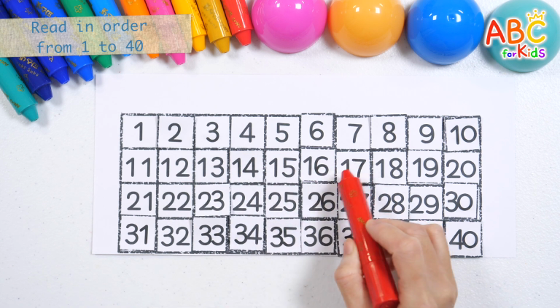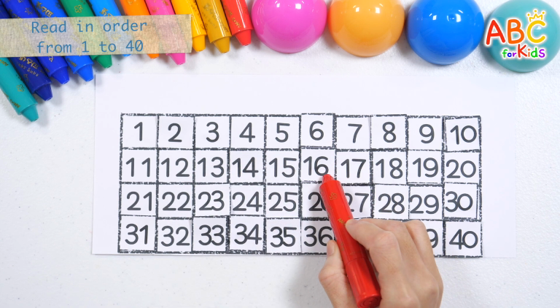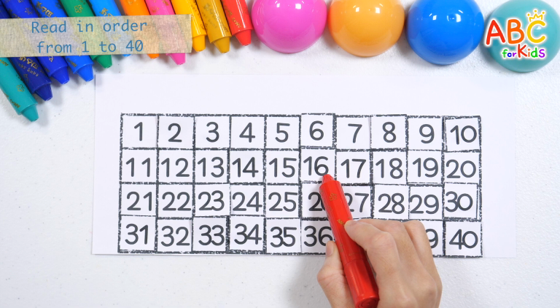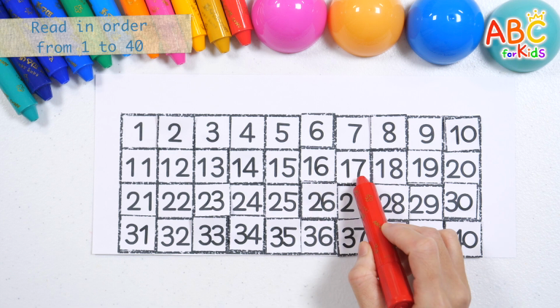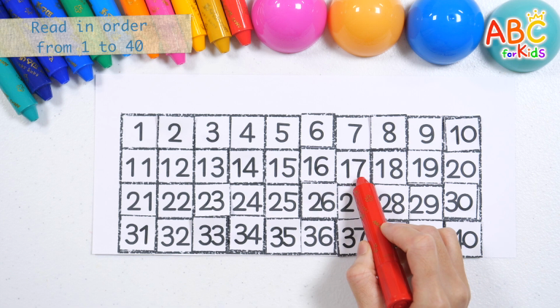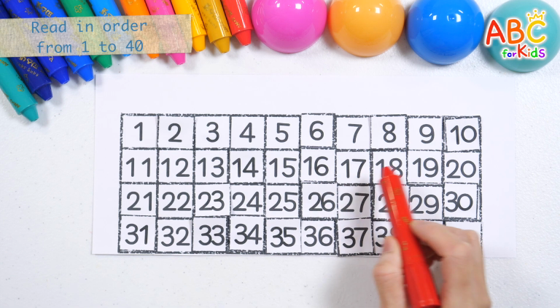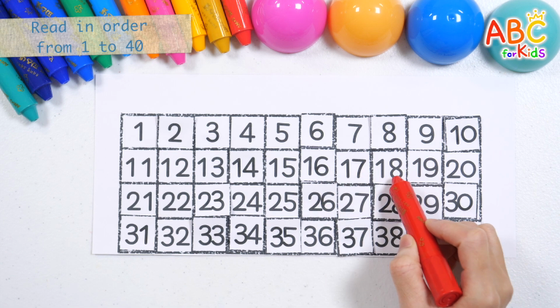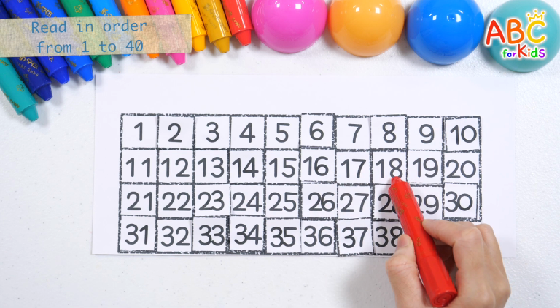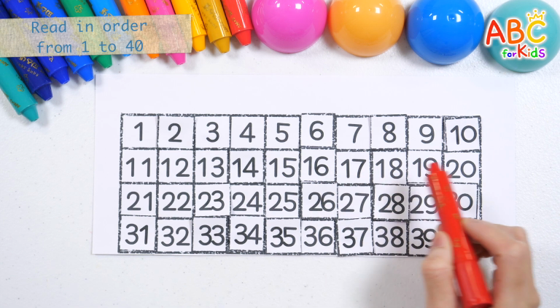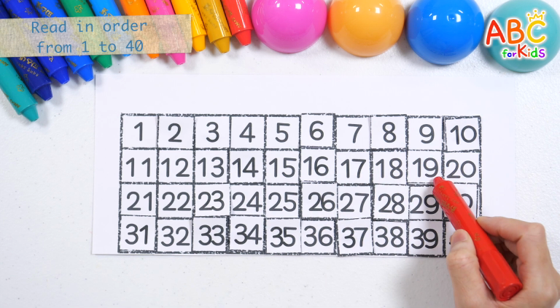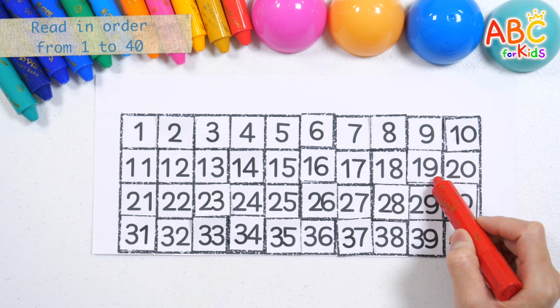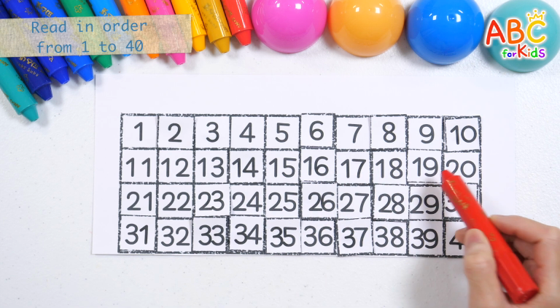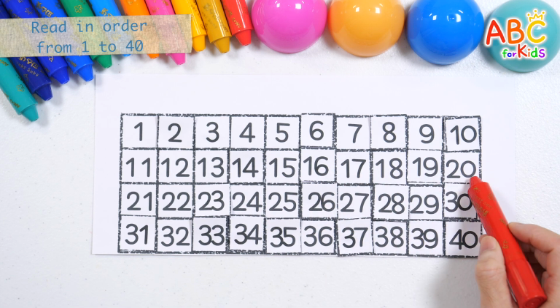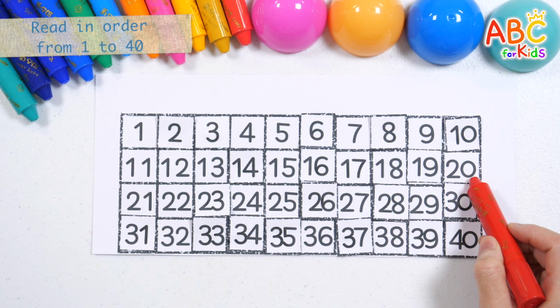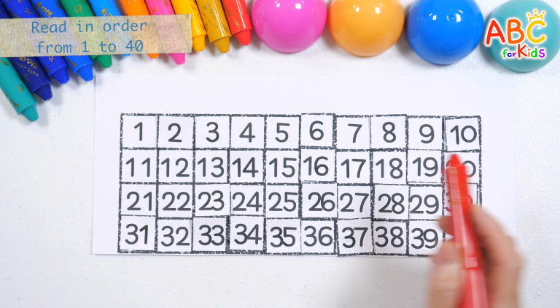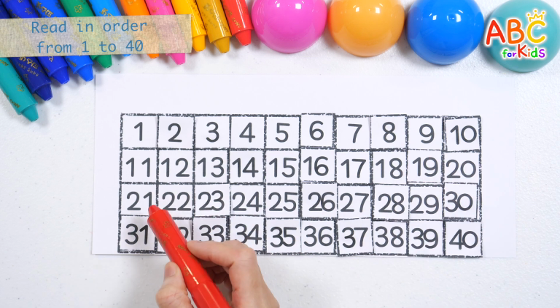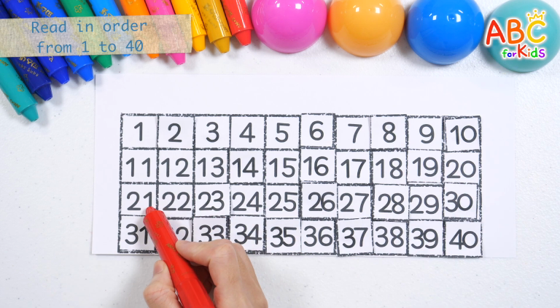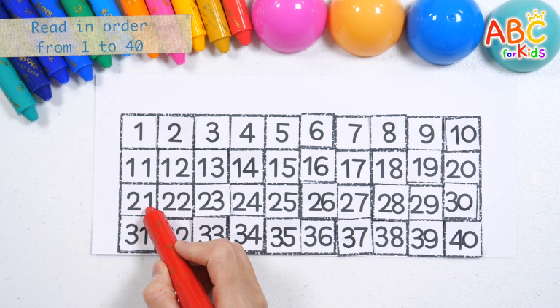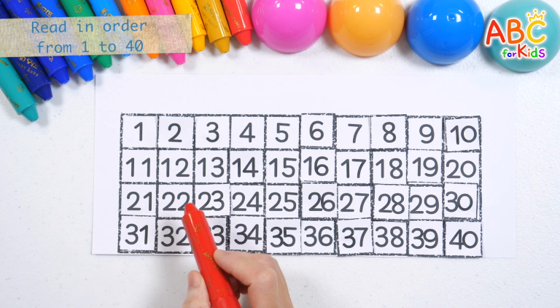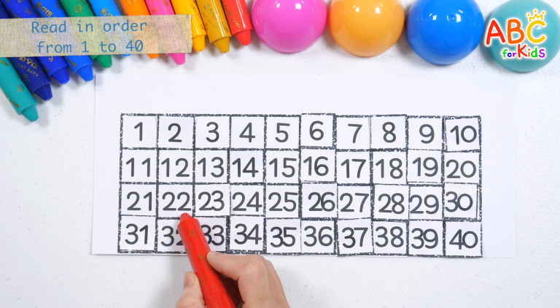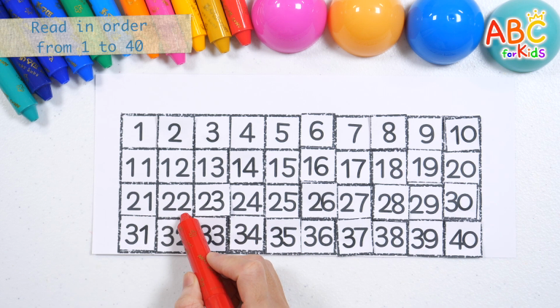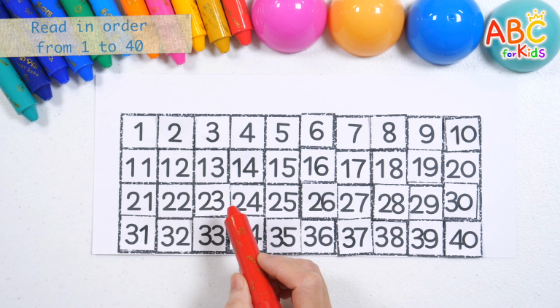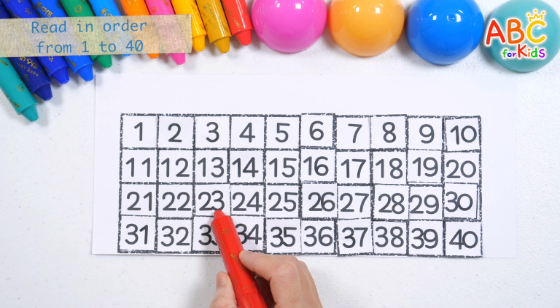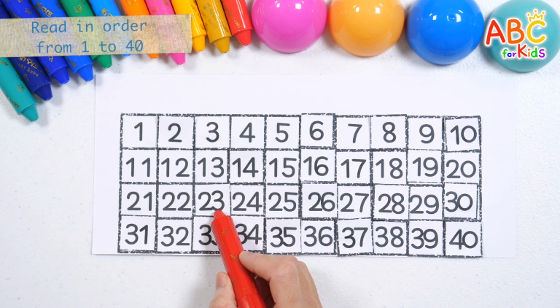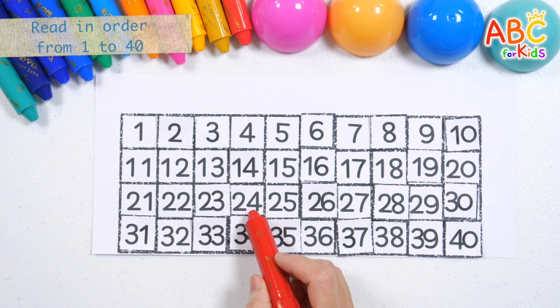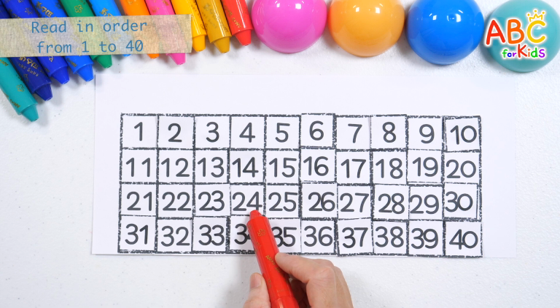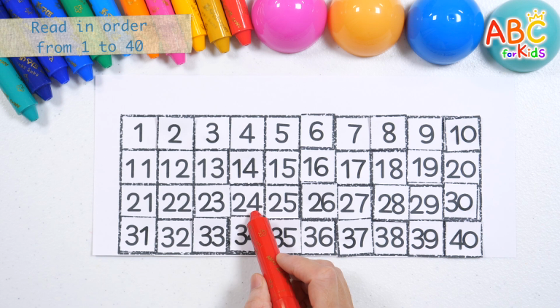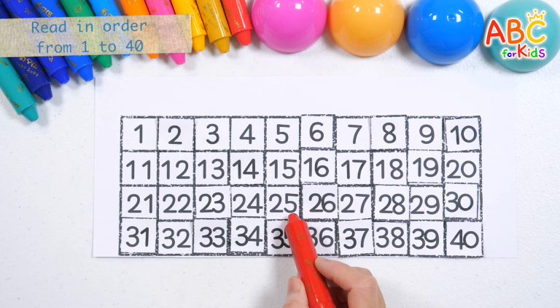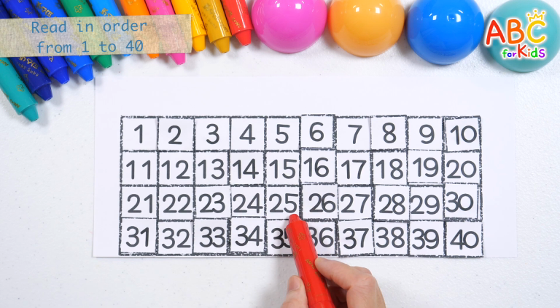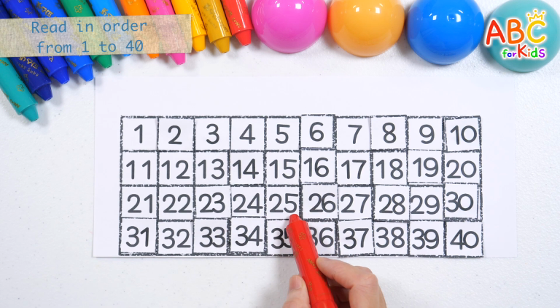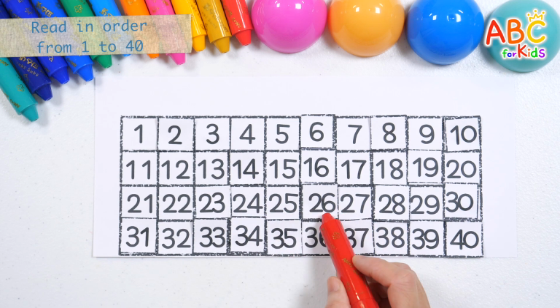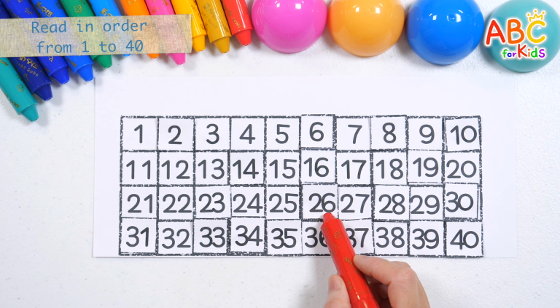14, 15, 16, 17, 18, 19, 20, 21, 22, 23, 24, 25, 26.